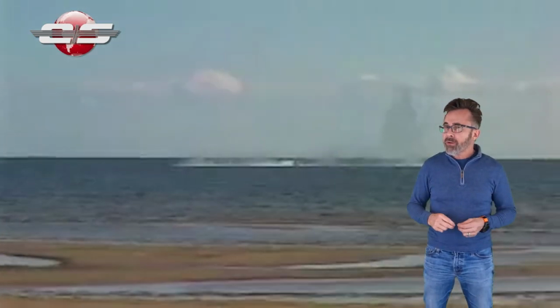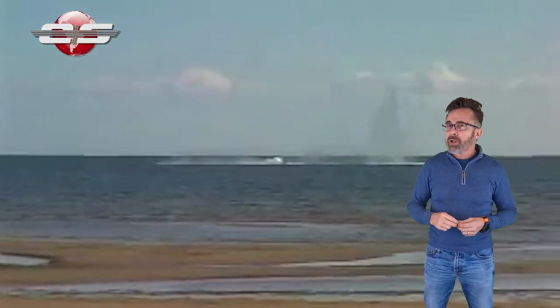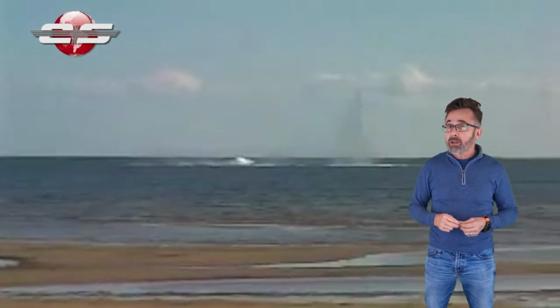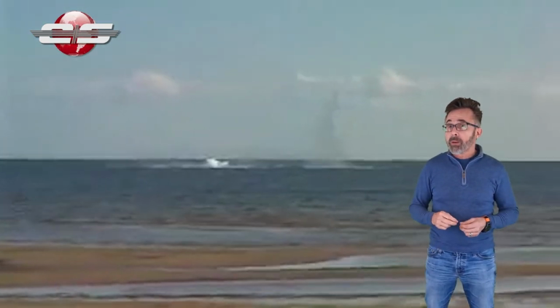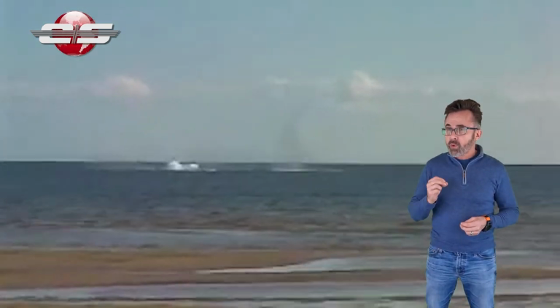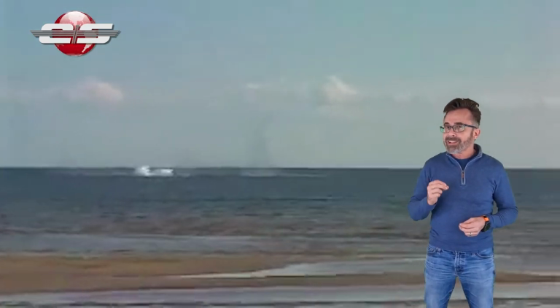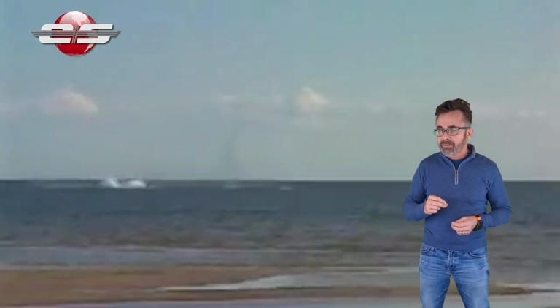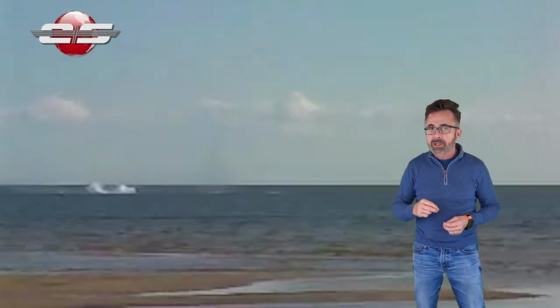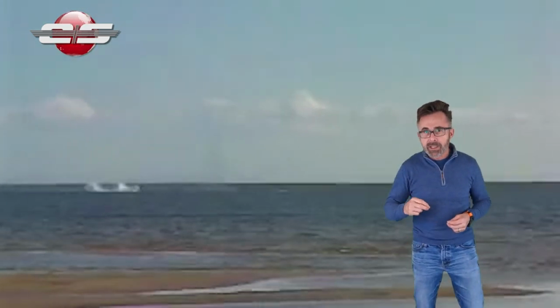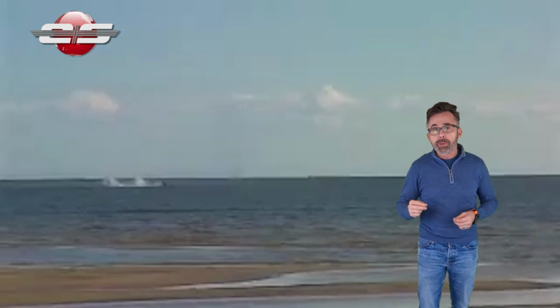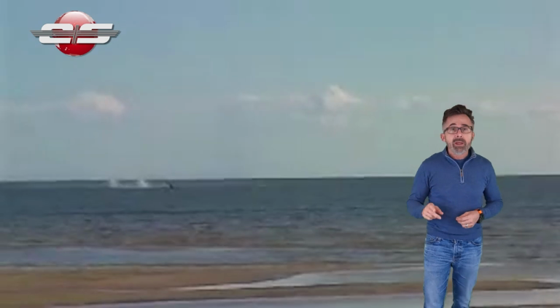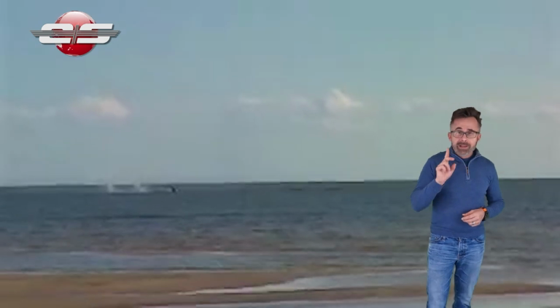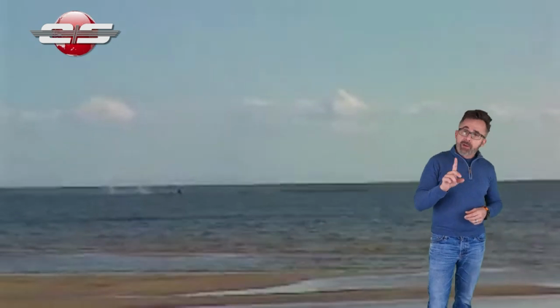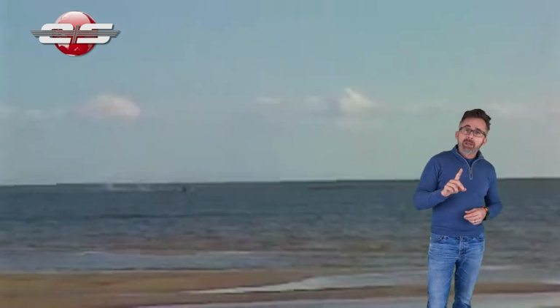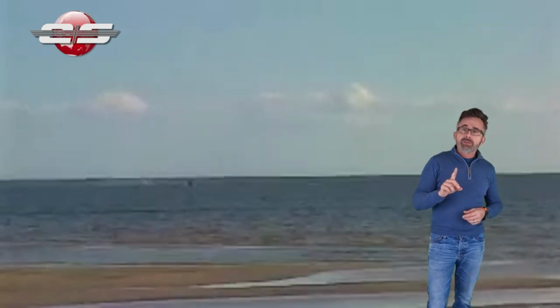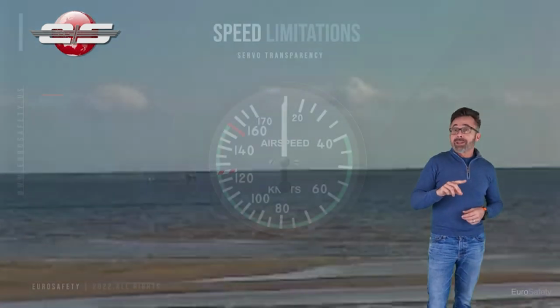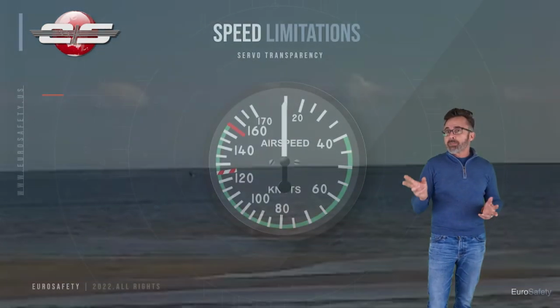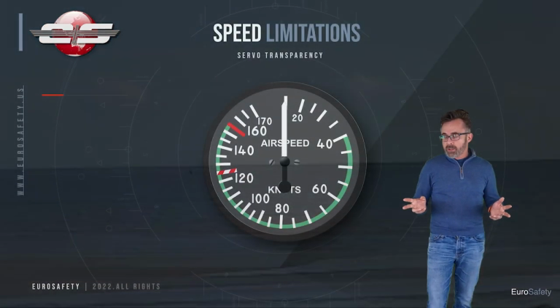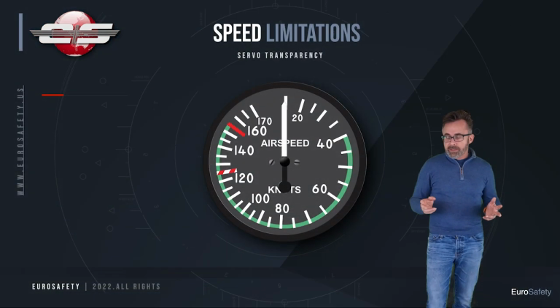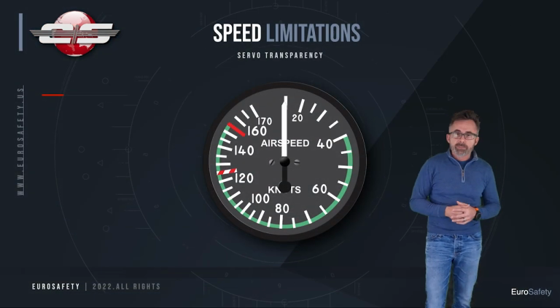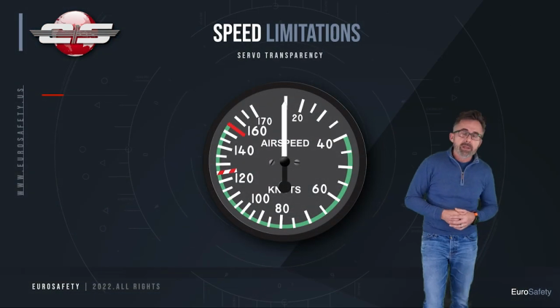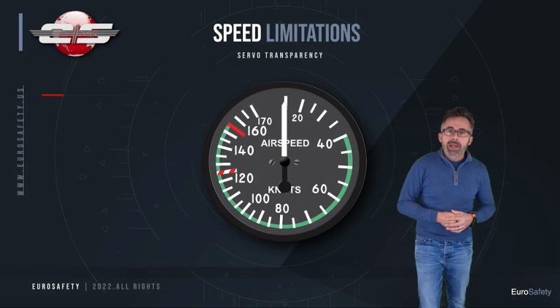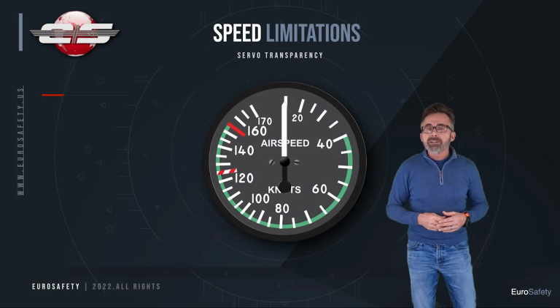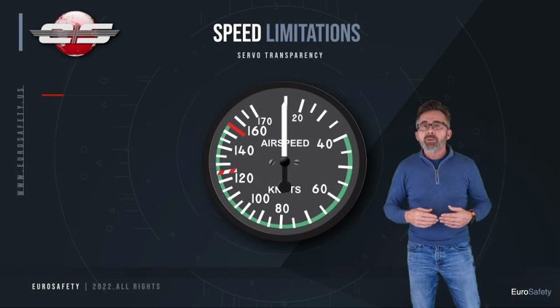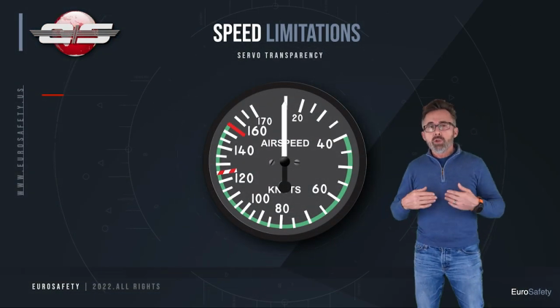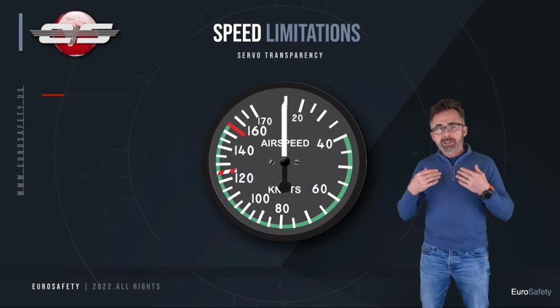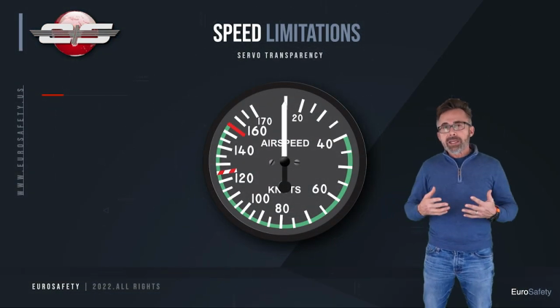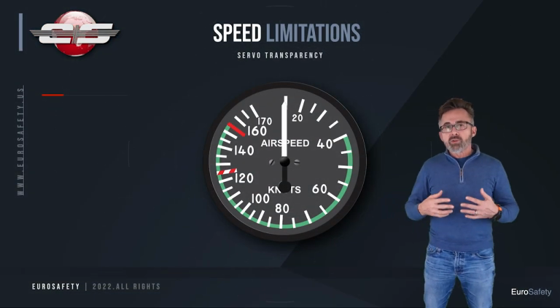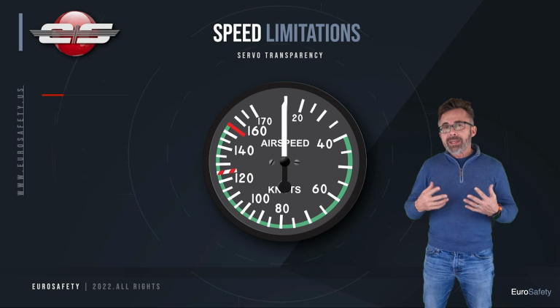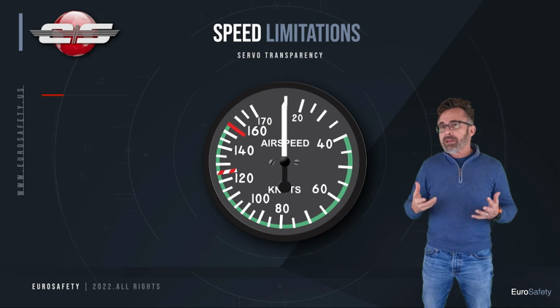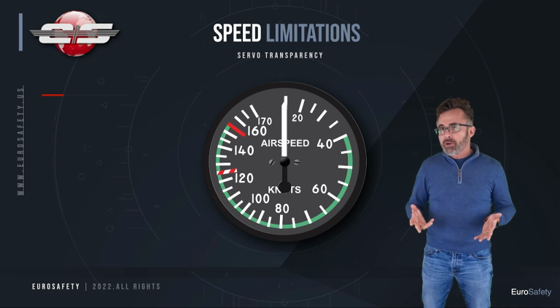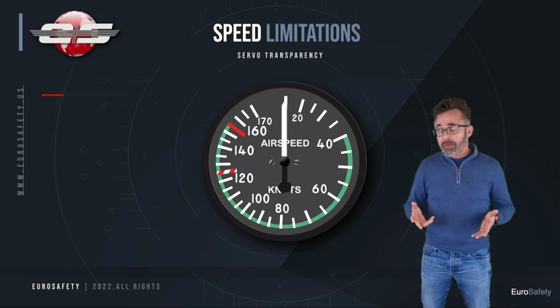And you have to fly the helicopter quite severely to get into it. Now, there is an exception to that, and that's if you exceed your VNE in the aircraft.